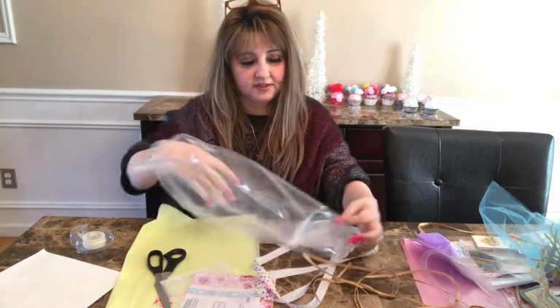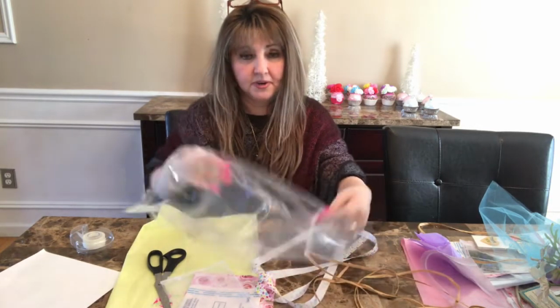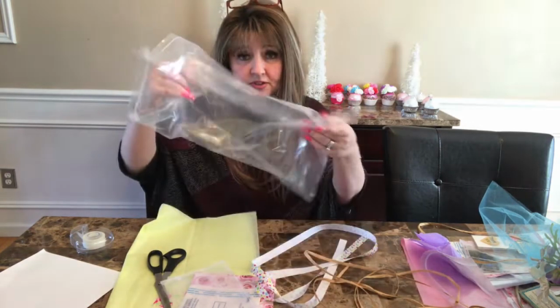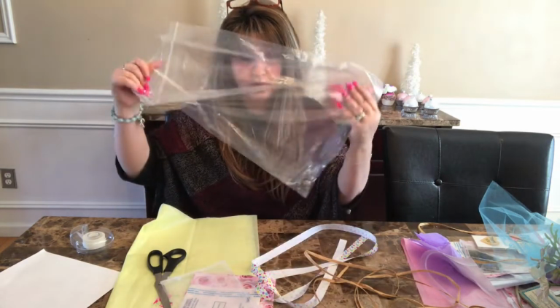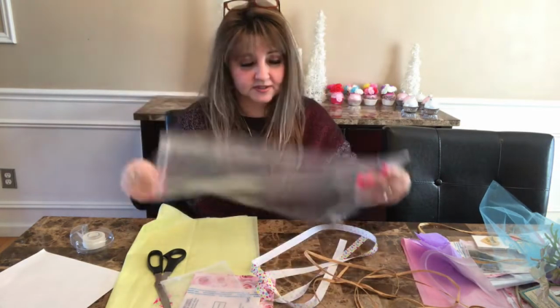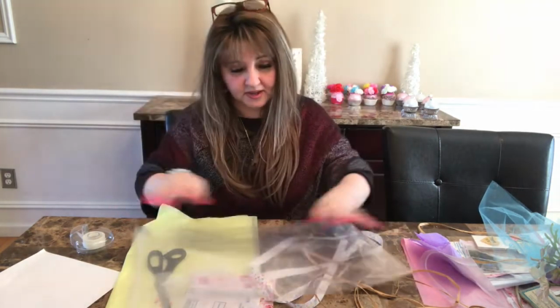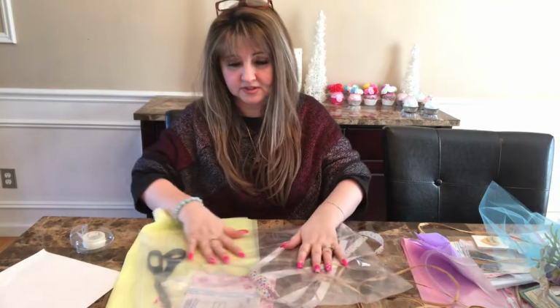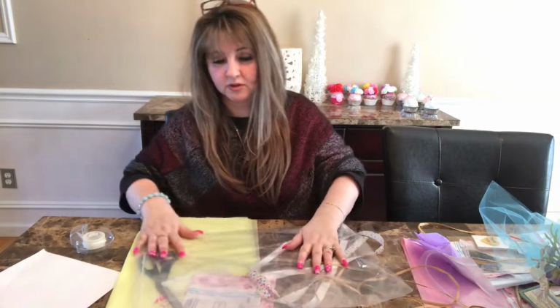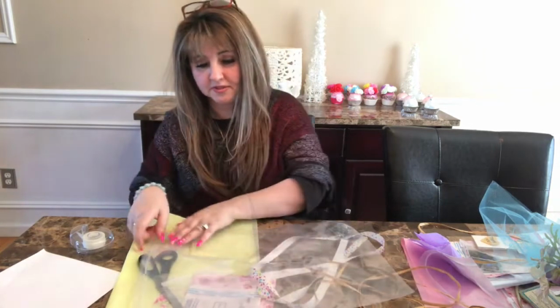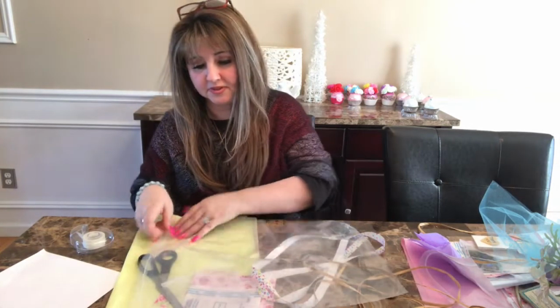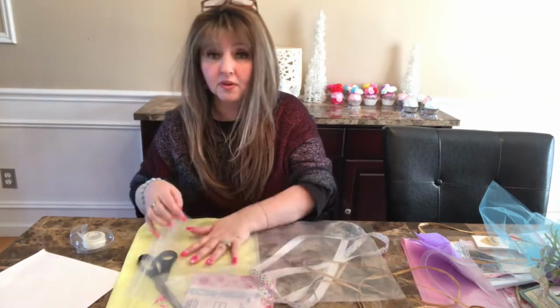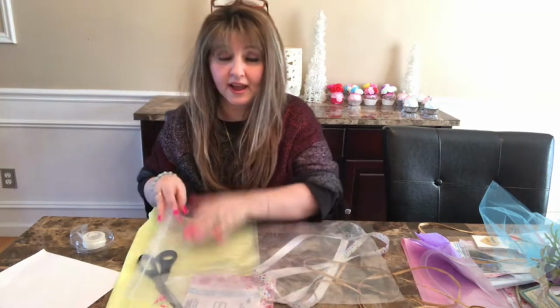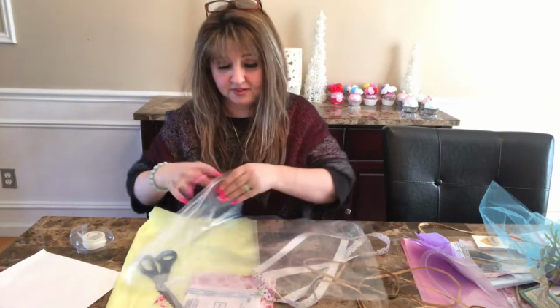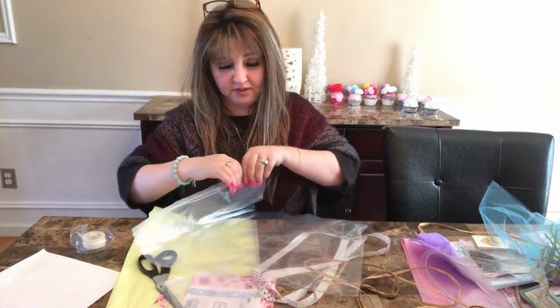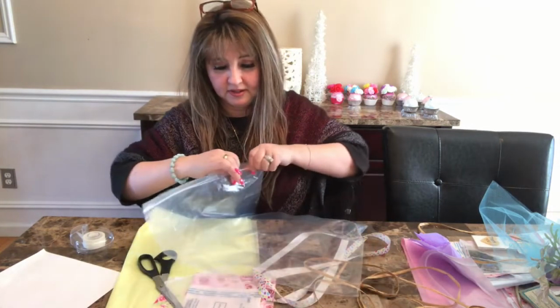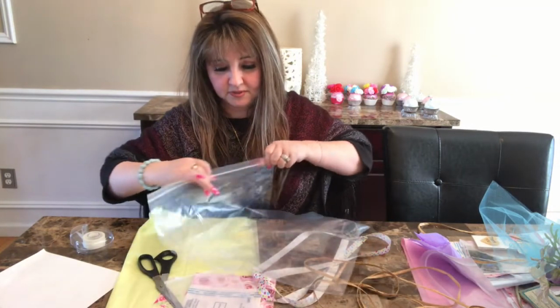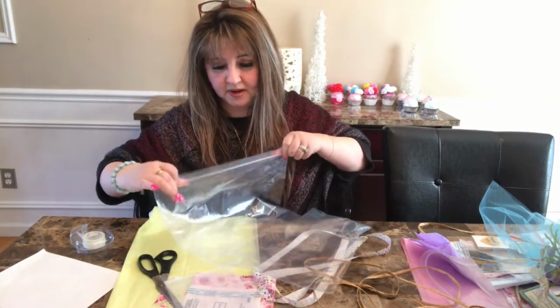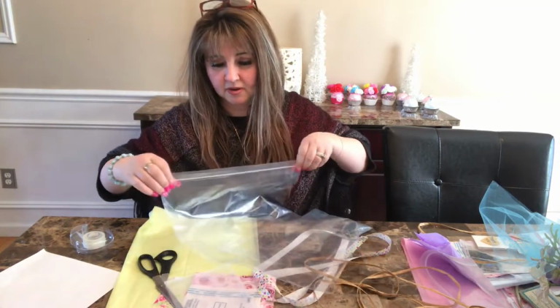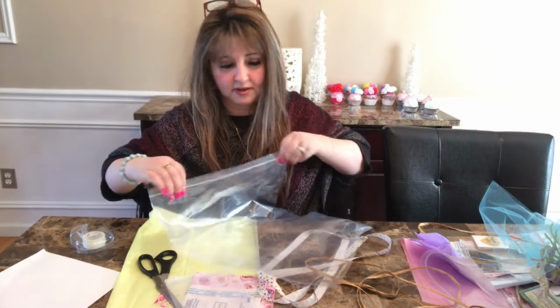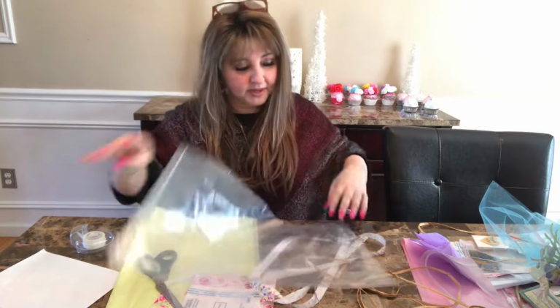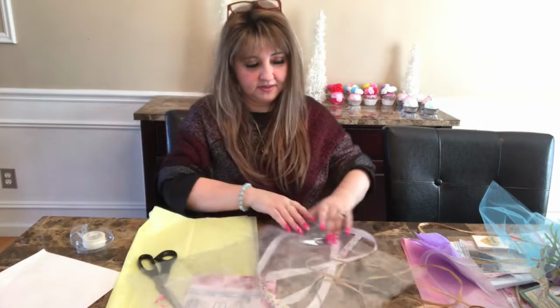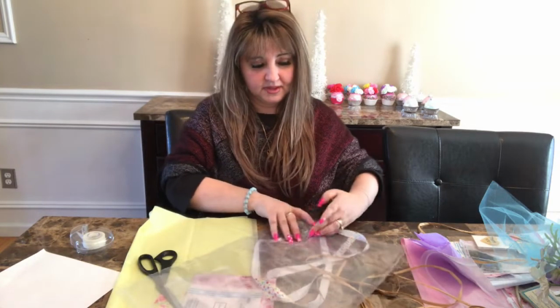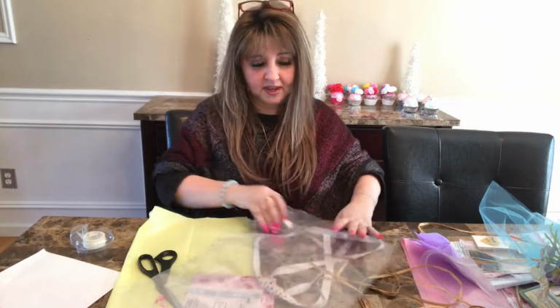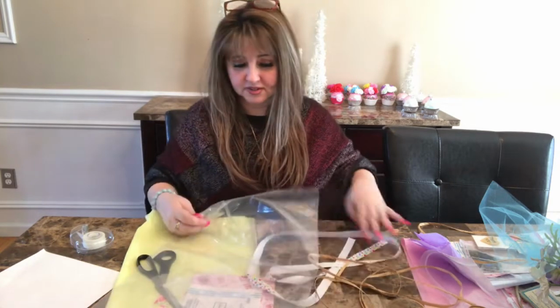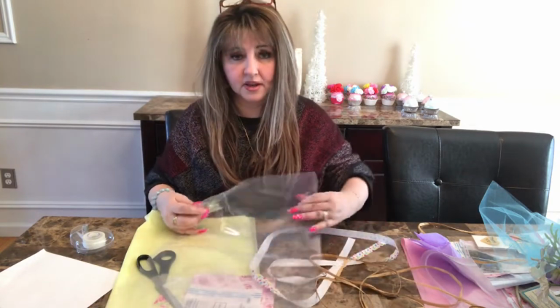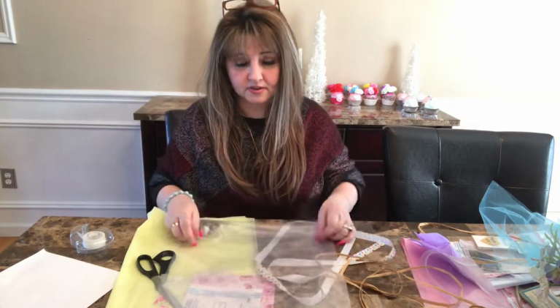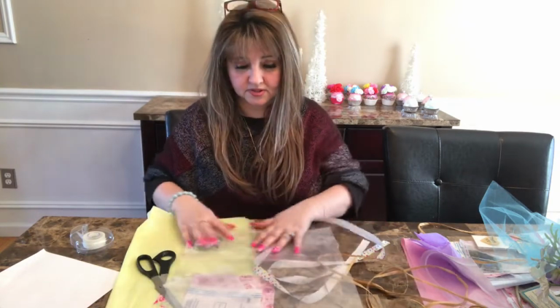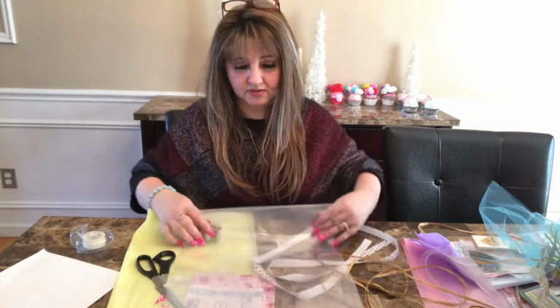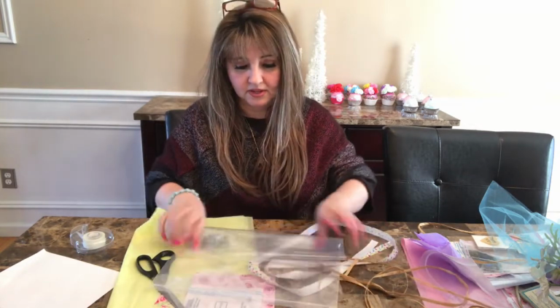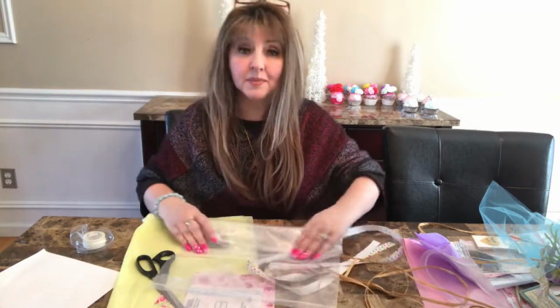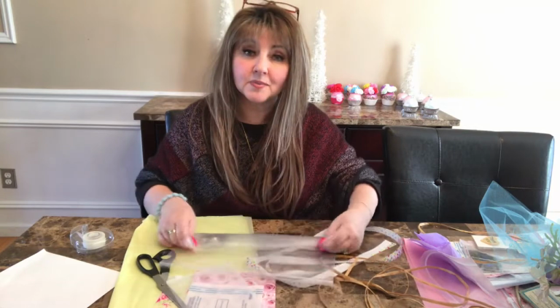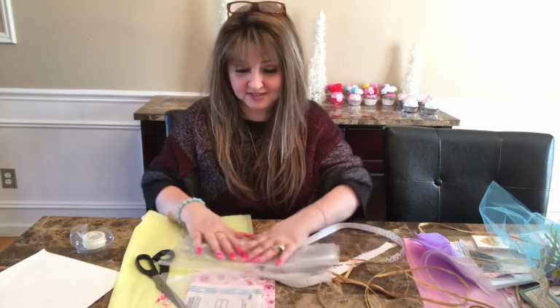Then I put it into a plastic bag. Now yes, this is a ginormous plastic bag but this is all that I have at this moment because most of my items are bigger than this. But again, it's just another source of keeping it protected.